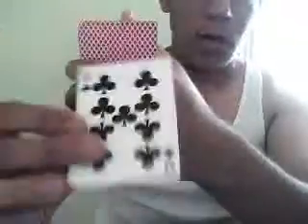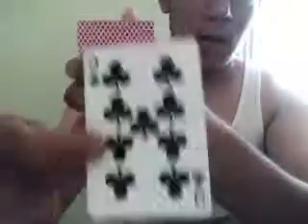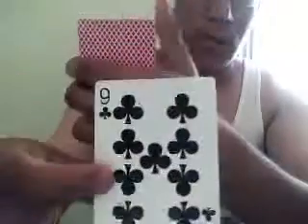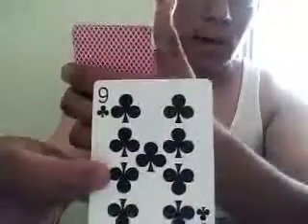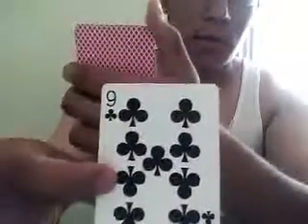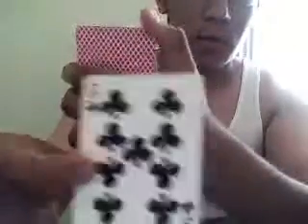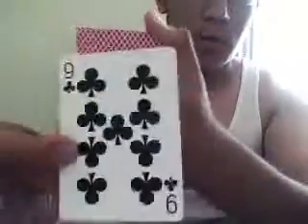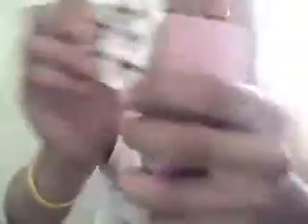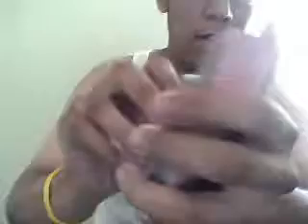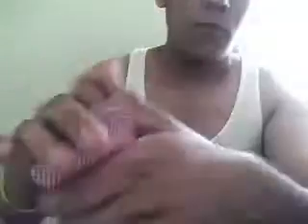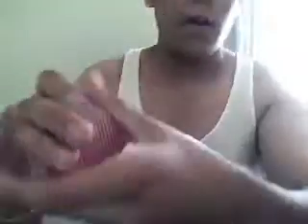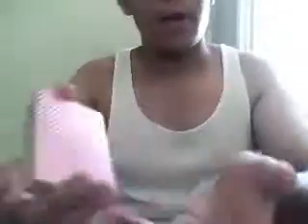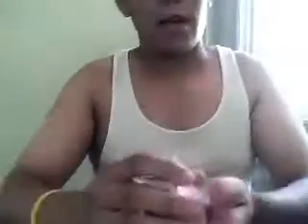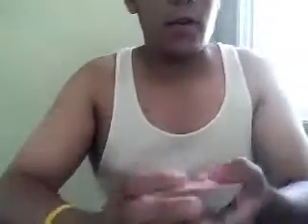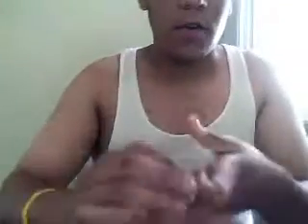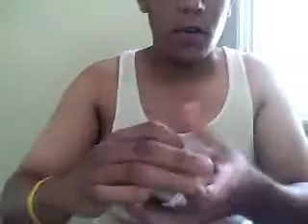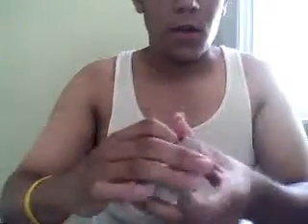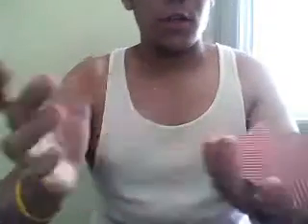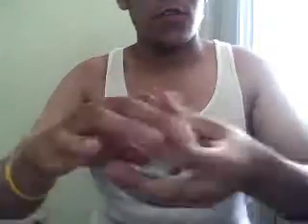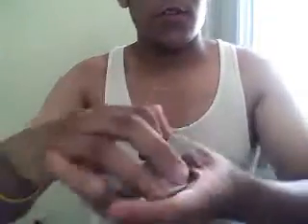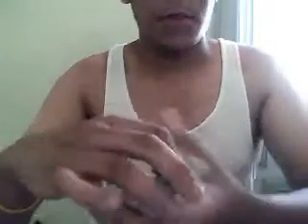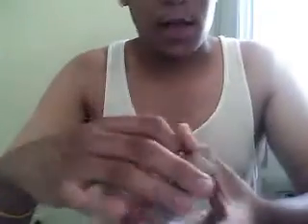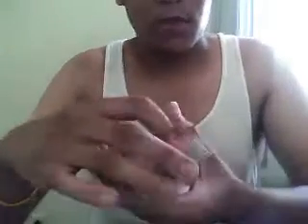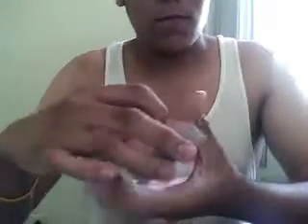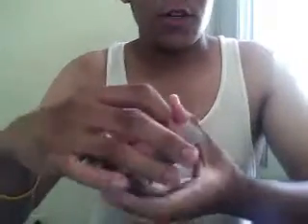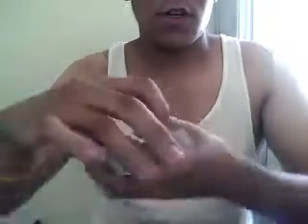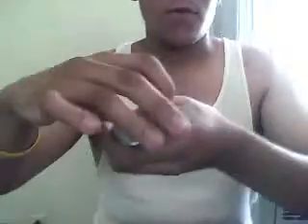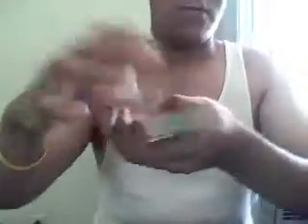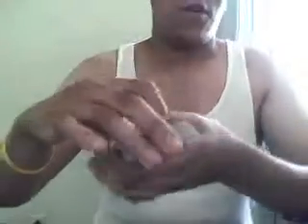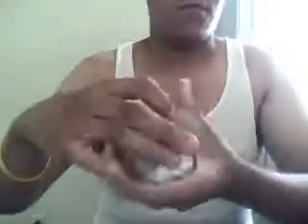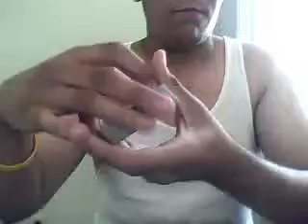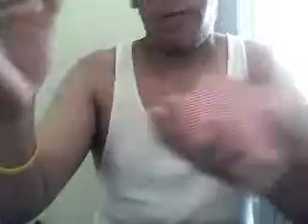And there goes the 9 of Clubs, right from the deck. Just so you guys don't think that I'm making this trick up or that it's fake.